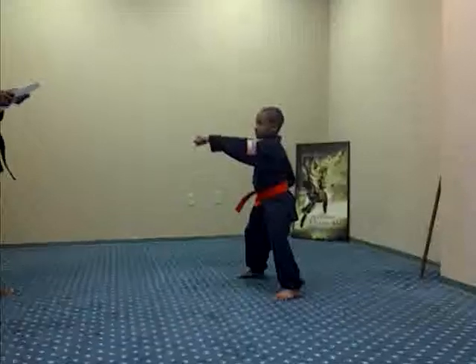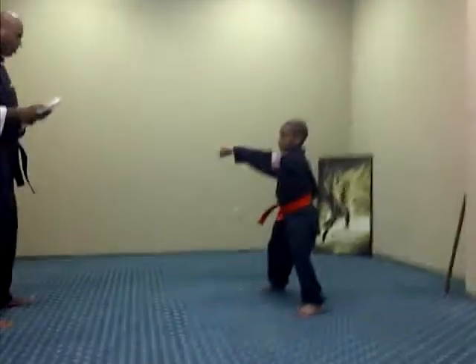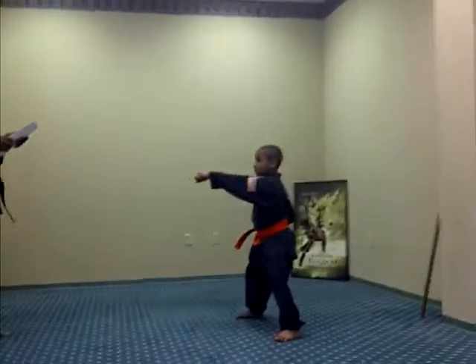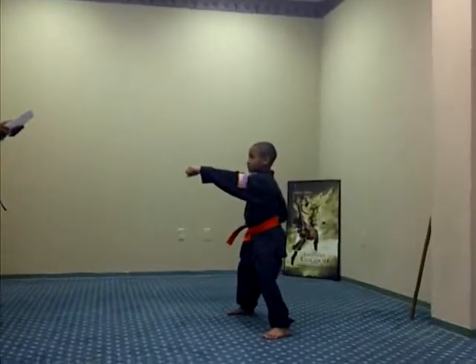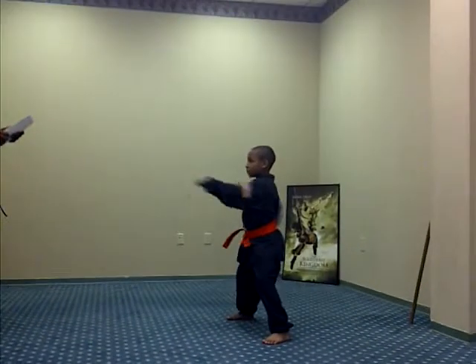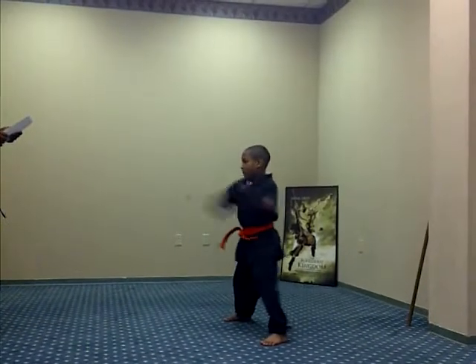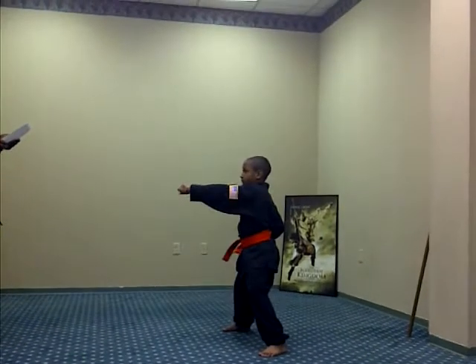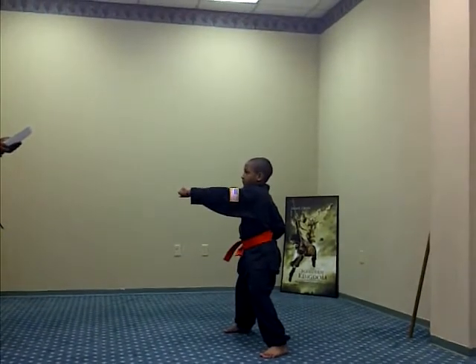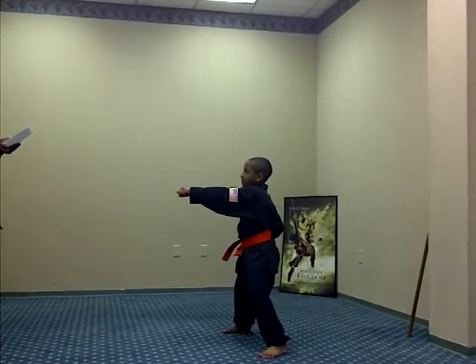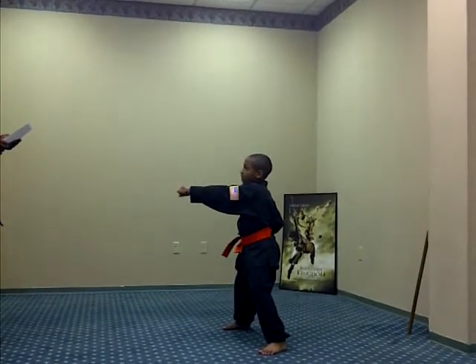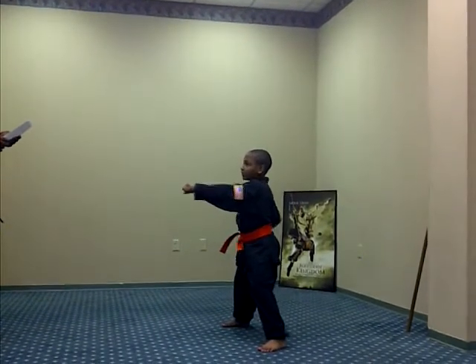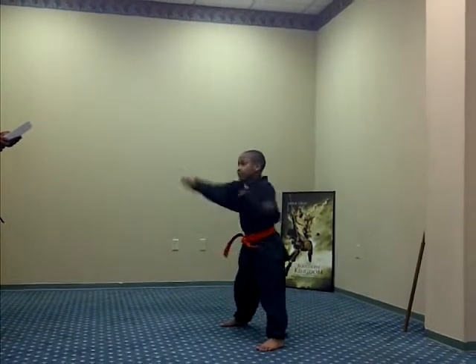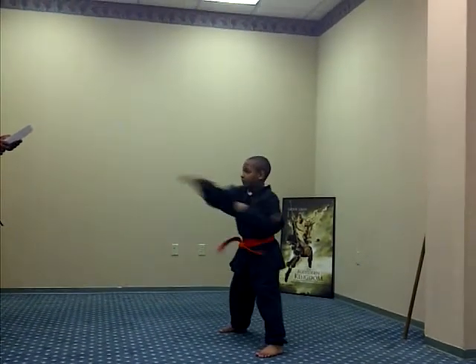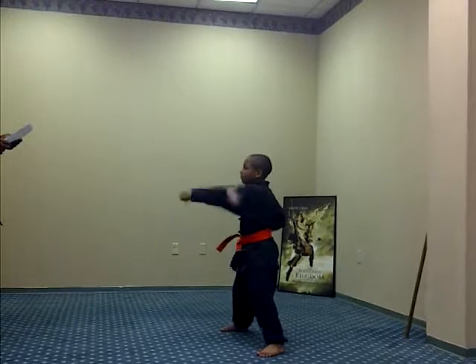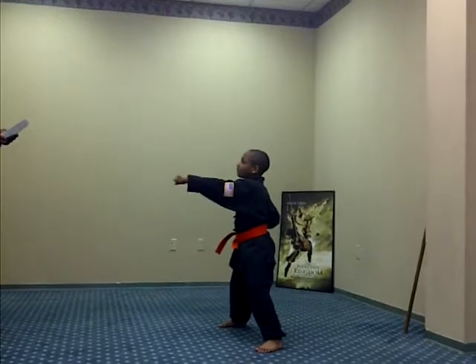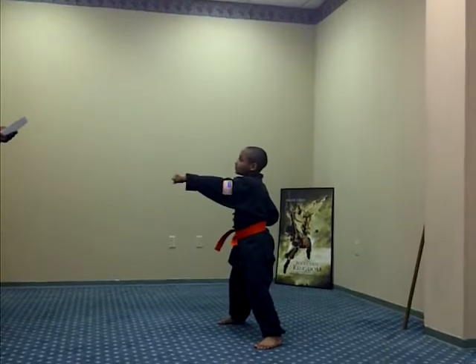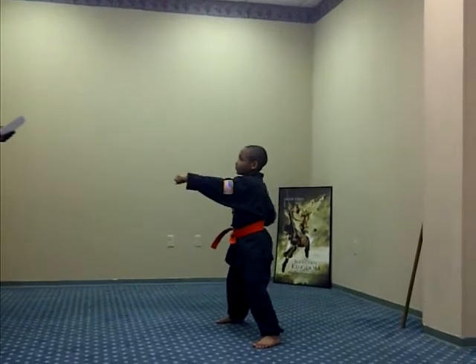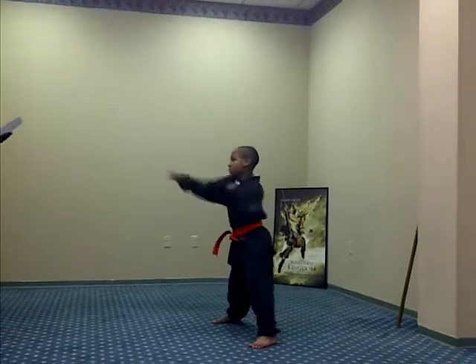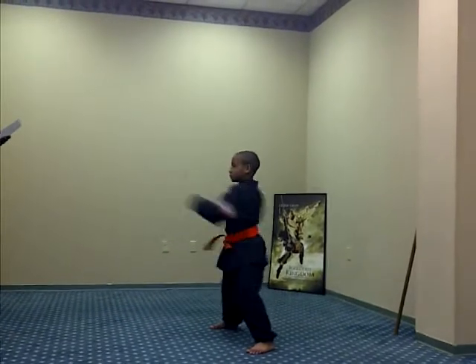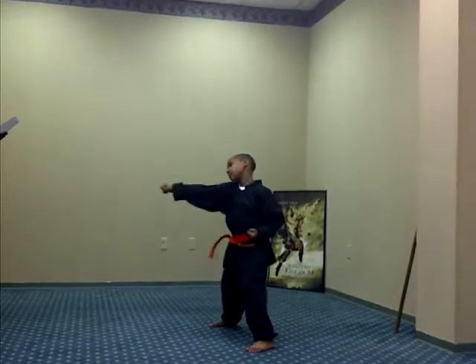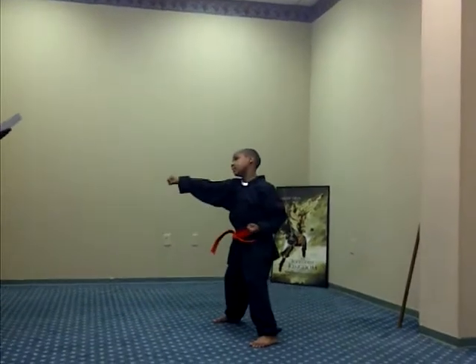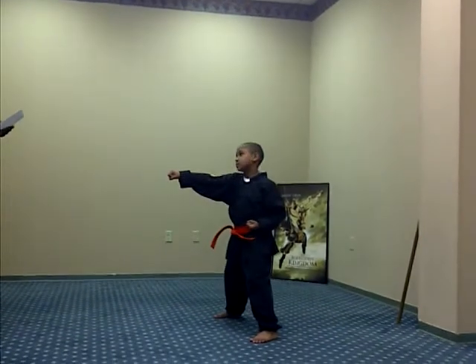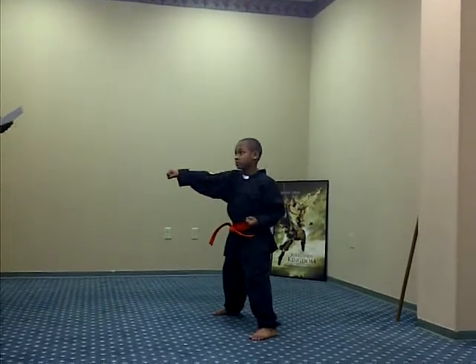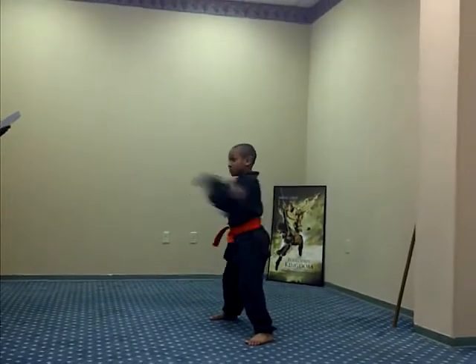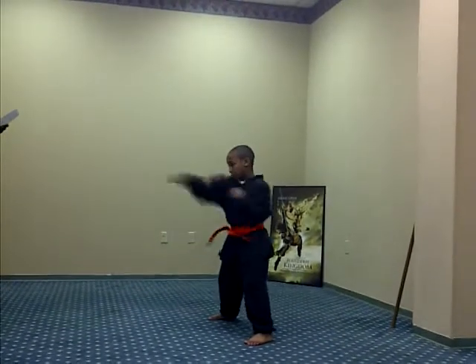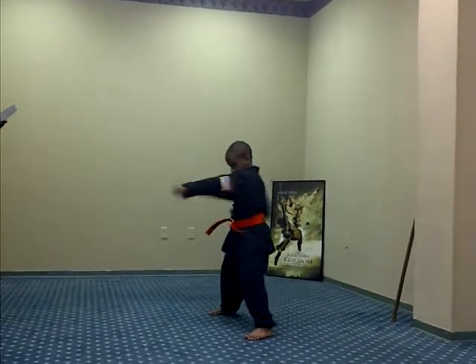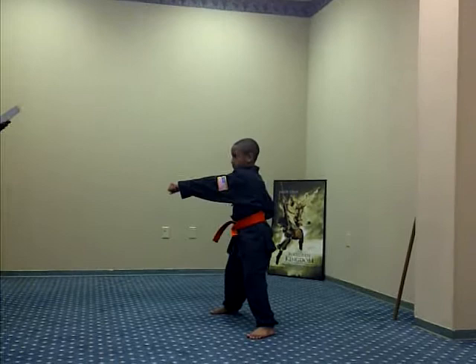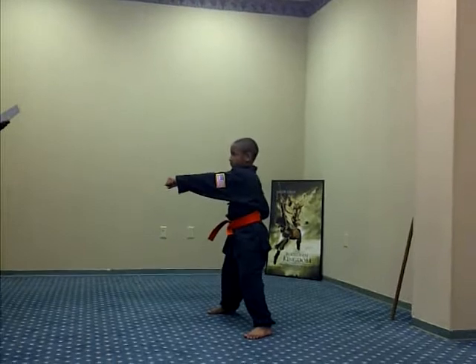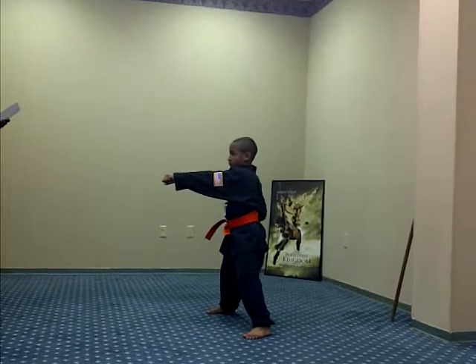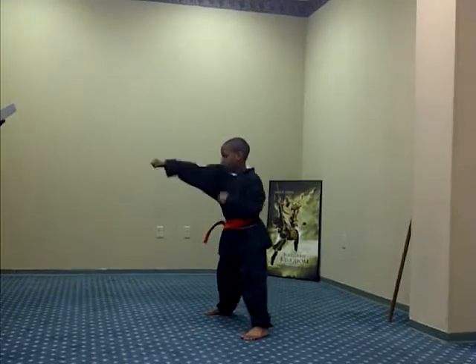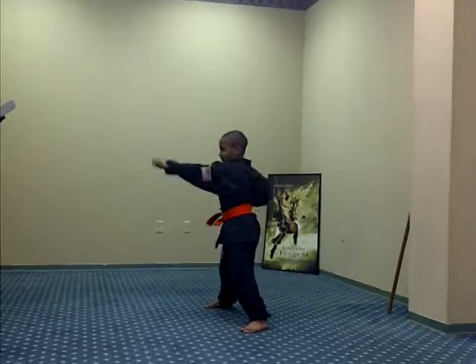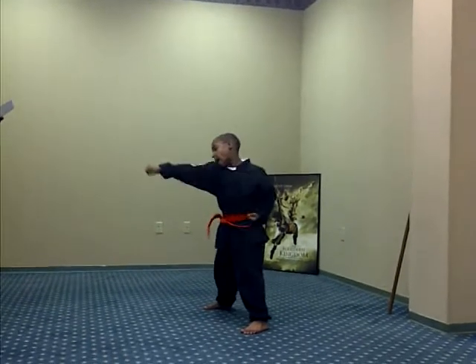Three punches. Ready, one, two, three, Sanchi, four, five.